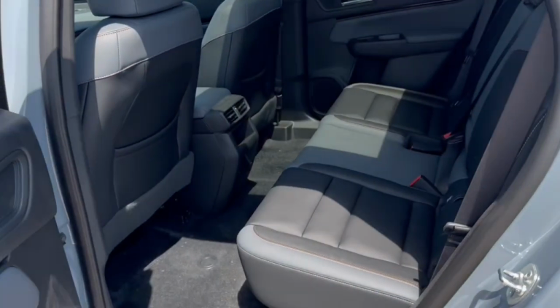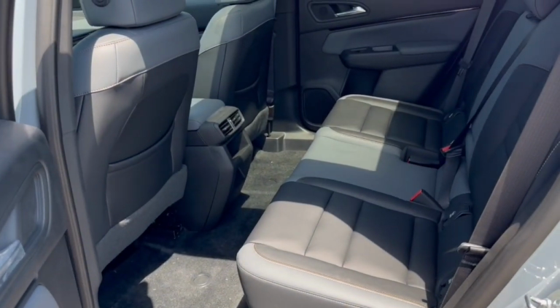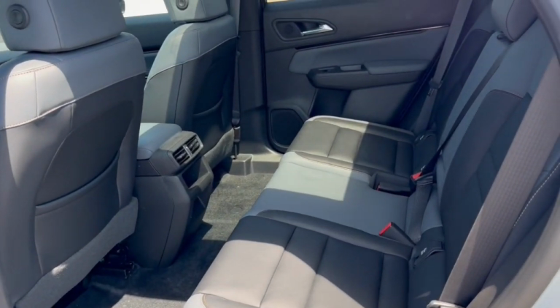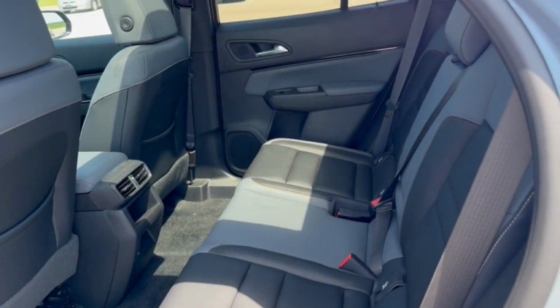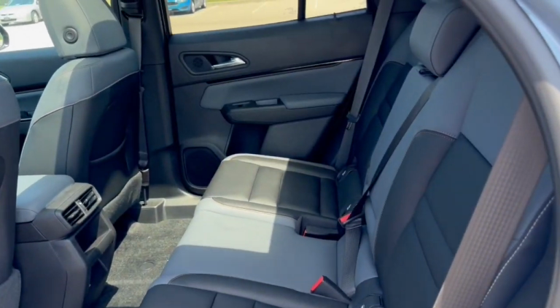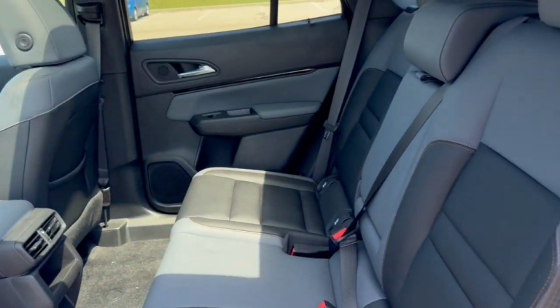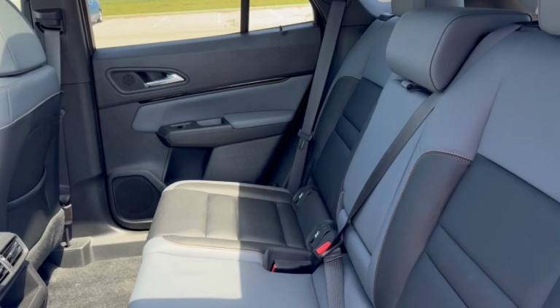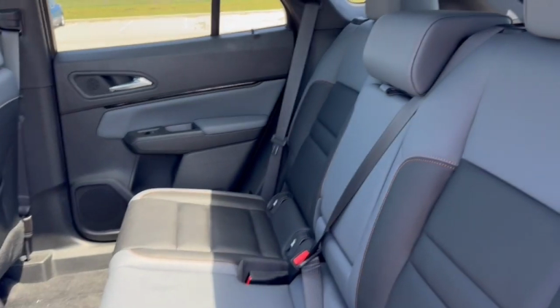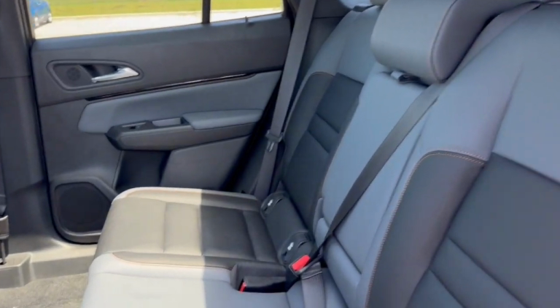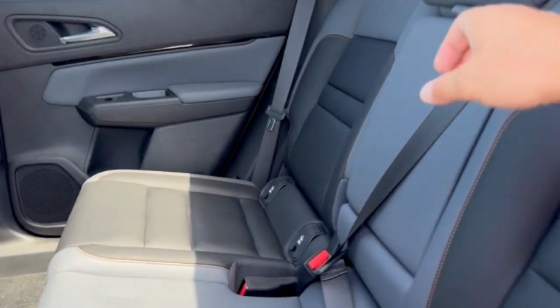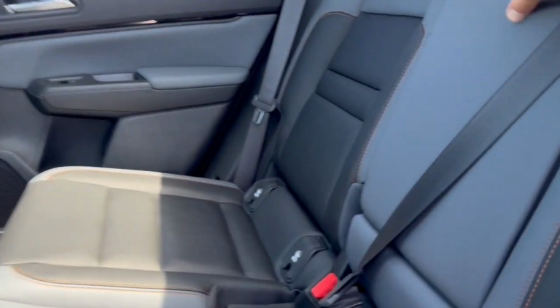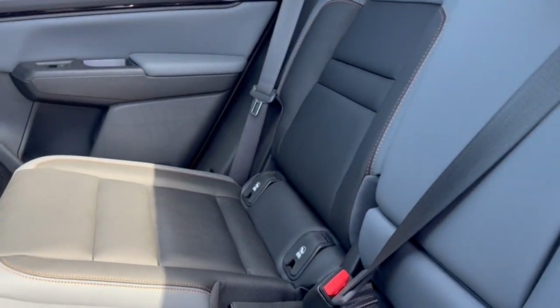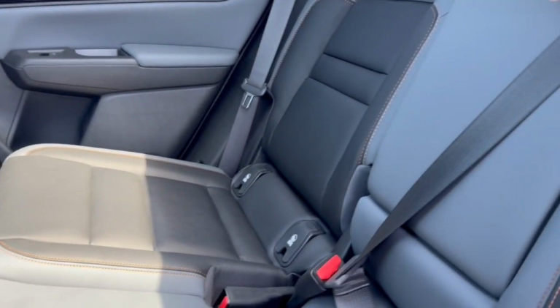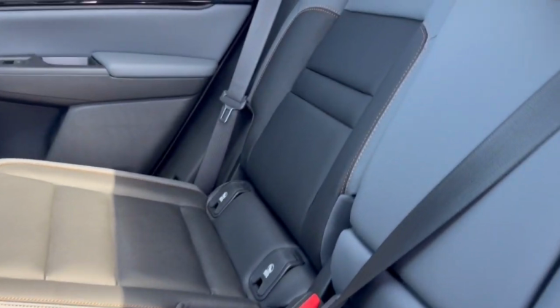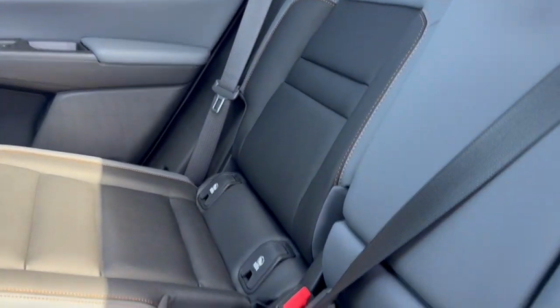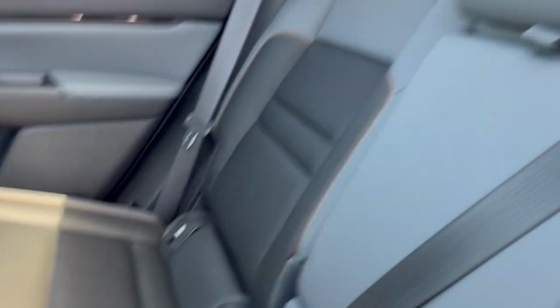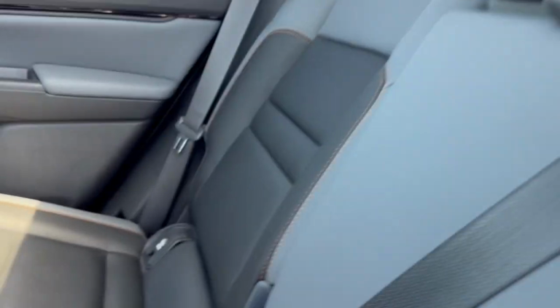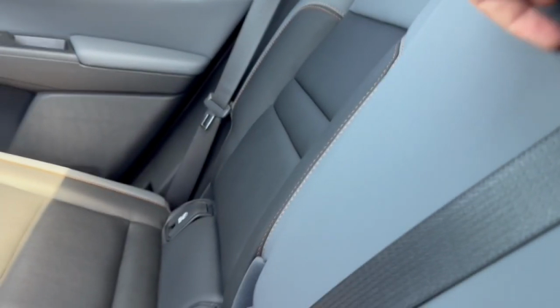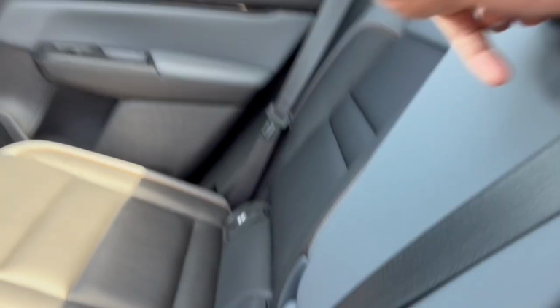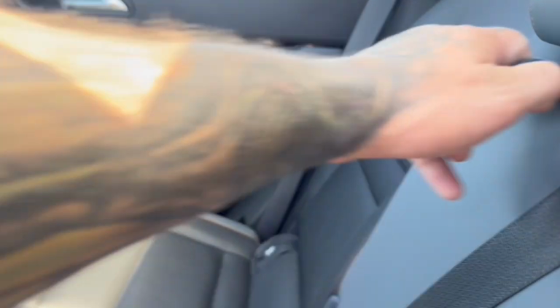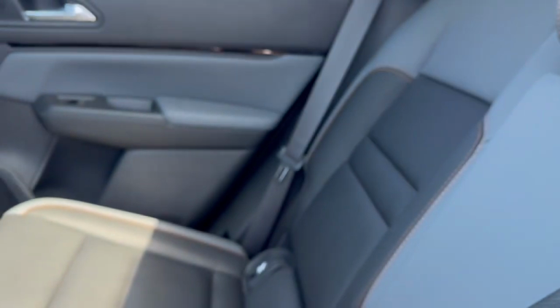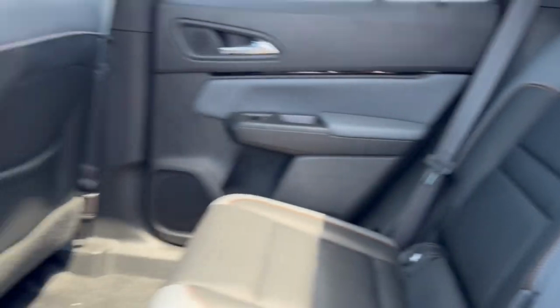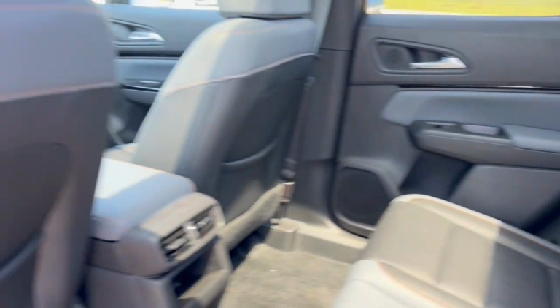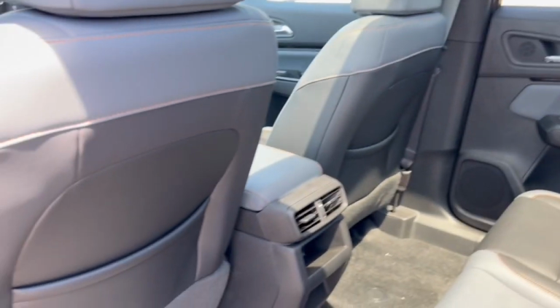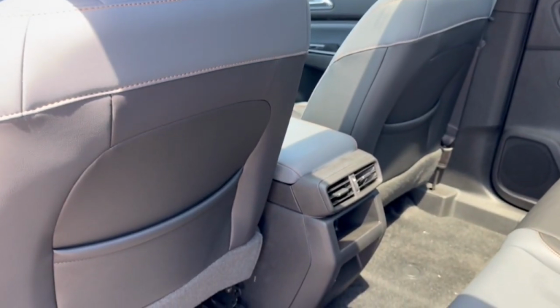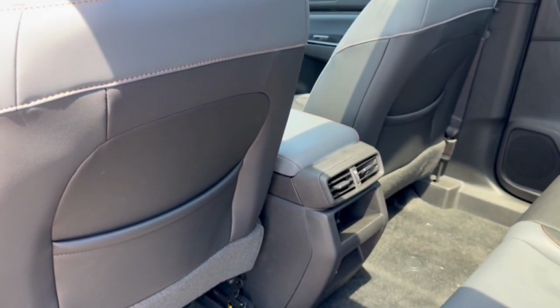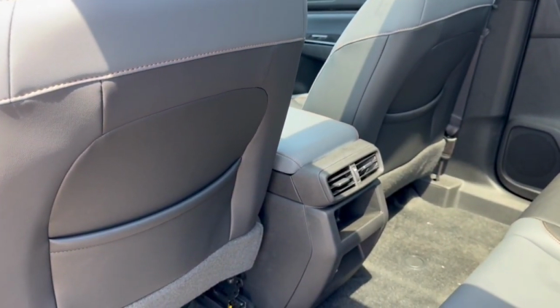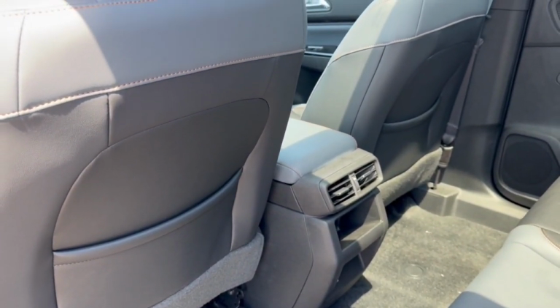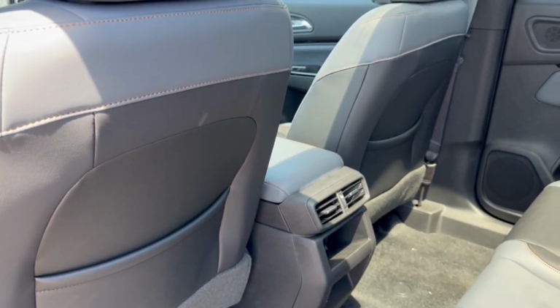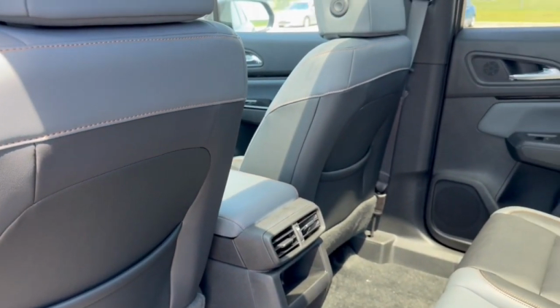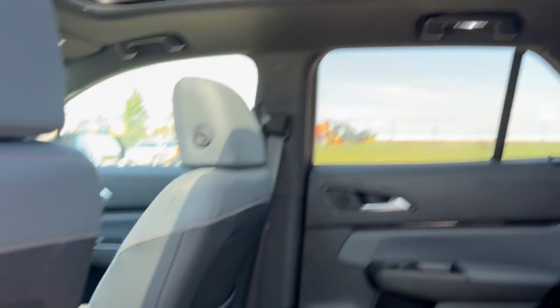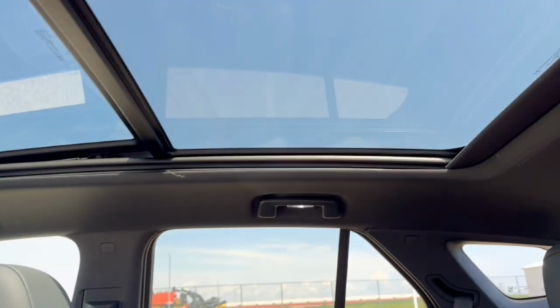Good amount of space in the back here. It does seat three passengers. You've got the fold-down cup holder slash armrest, and extra storage on the back of each of the front seats.